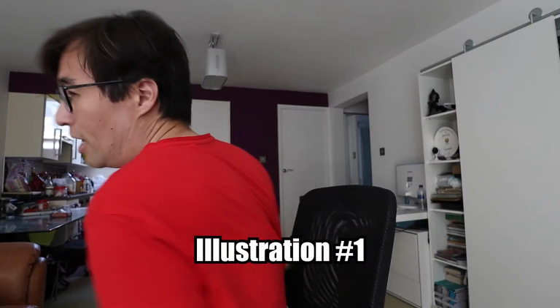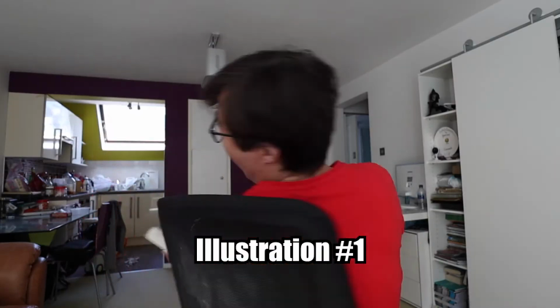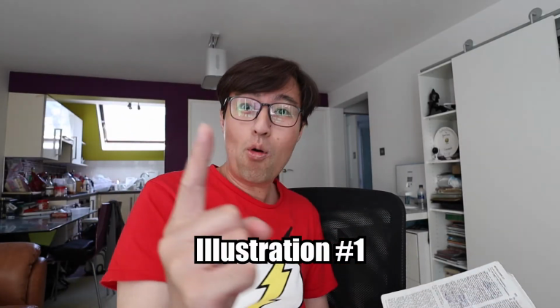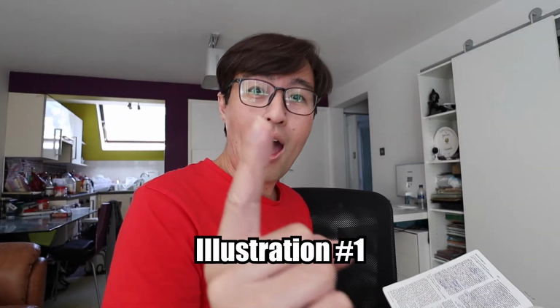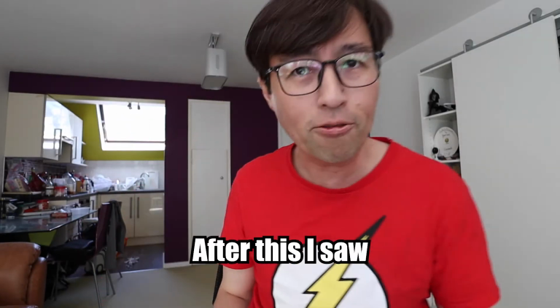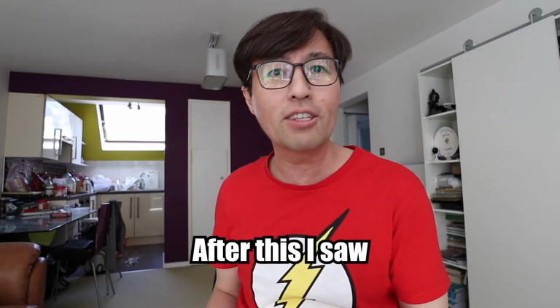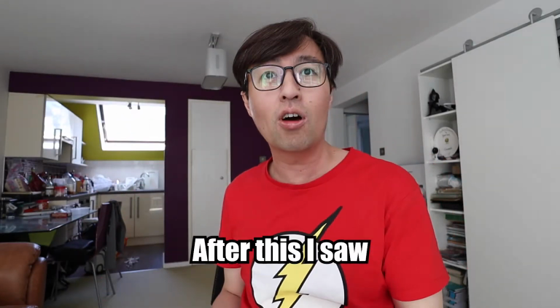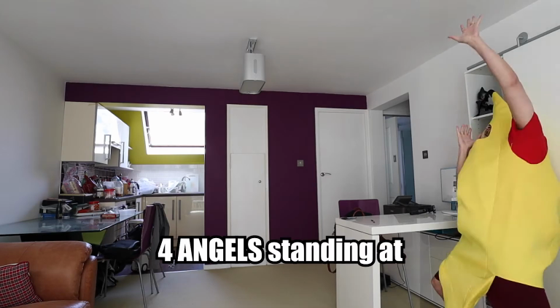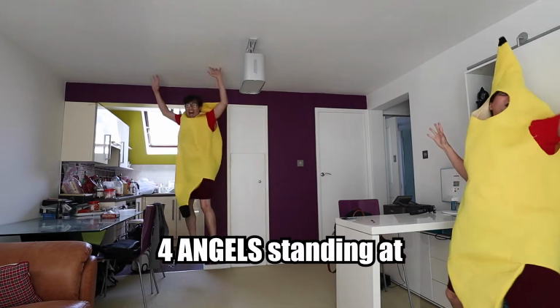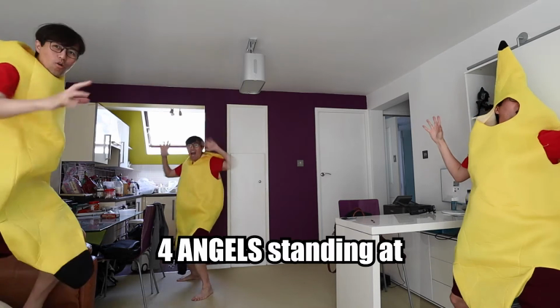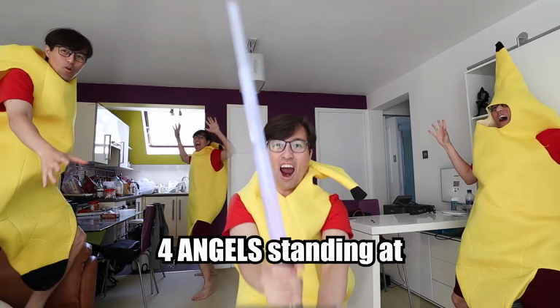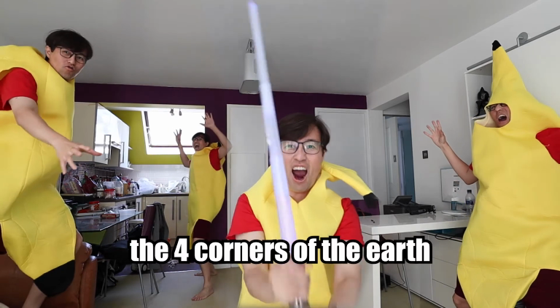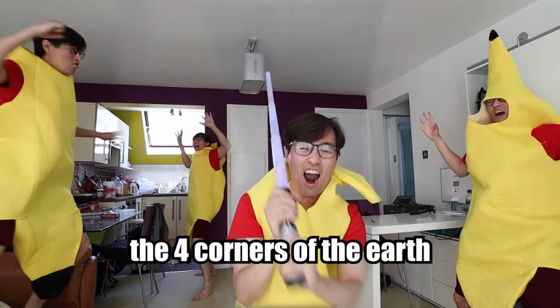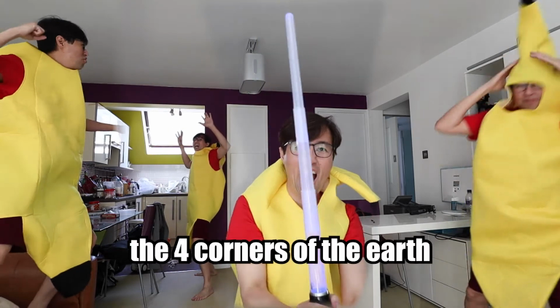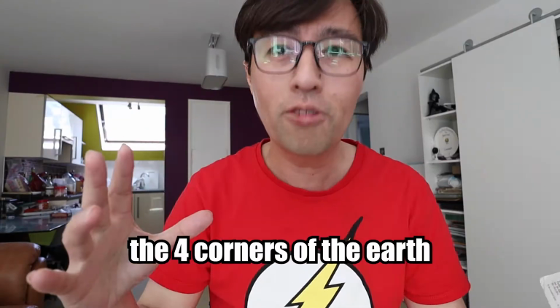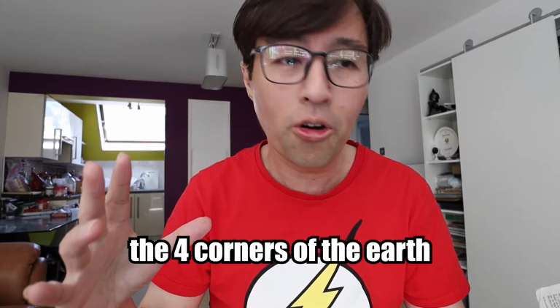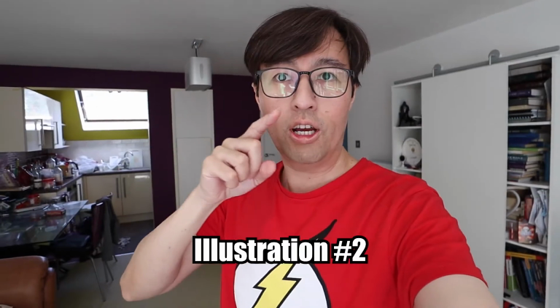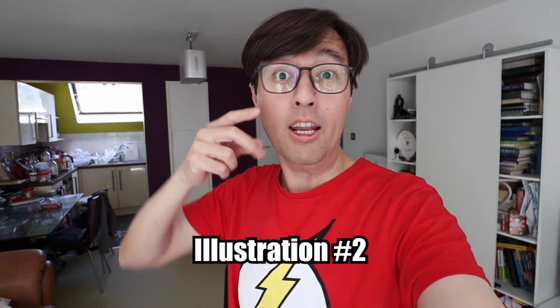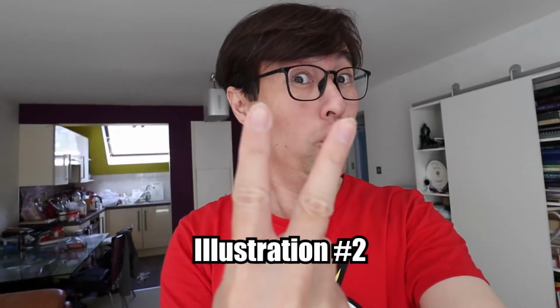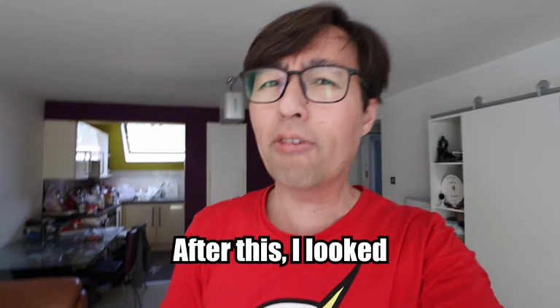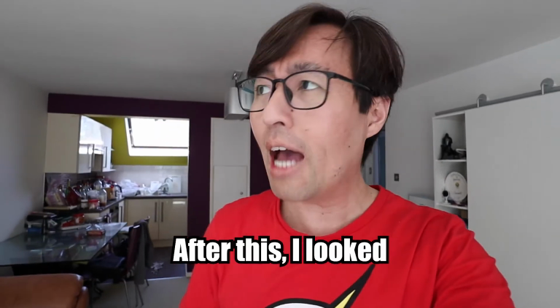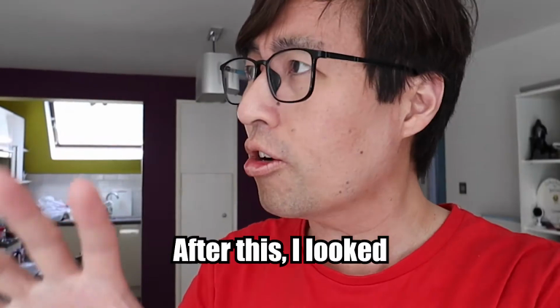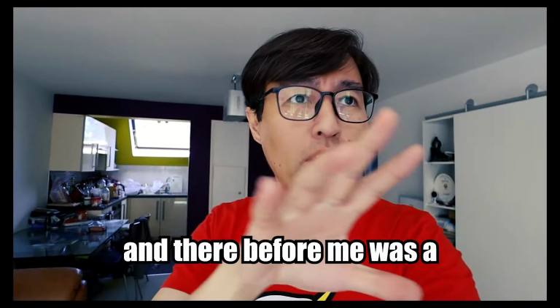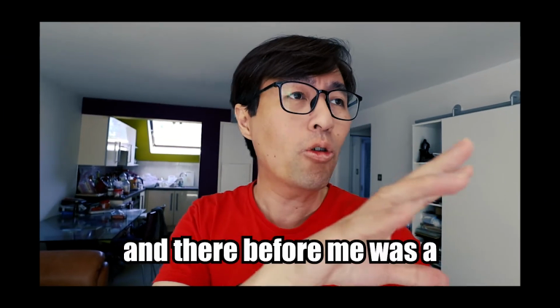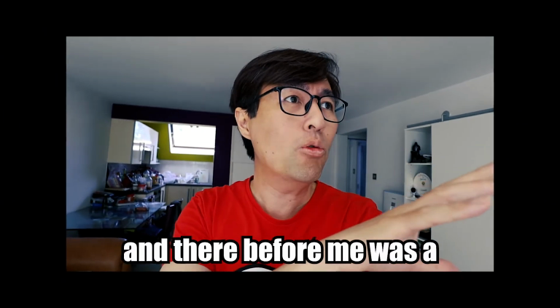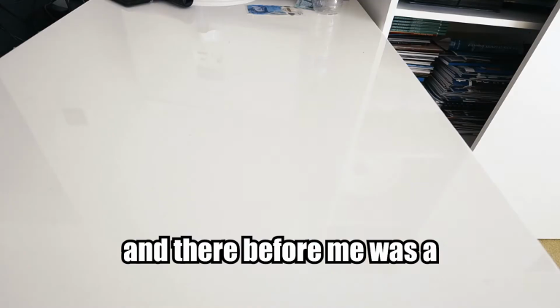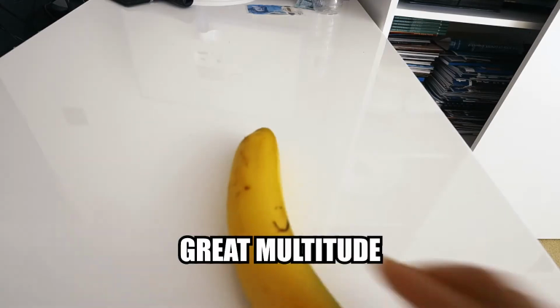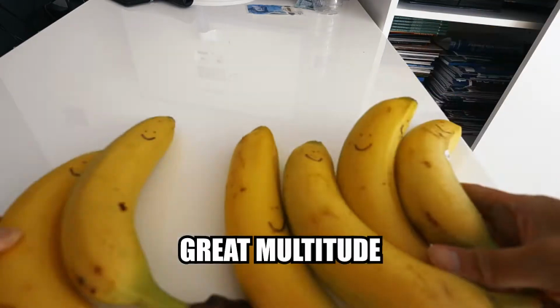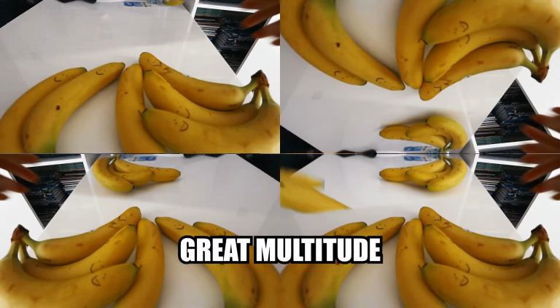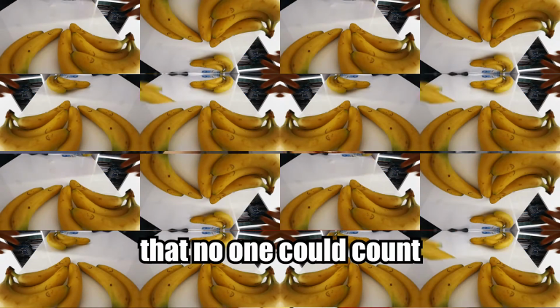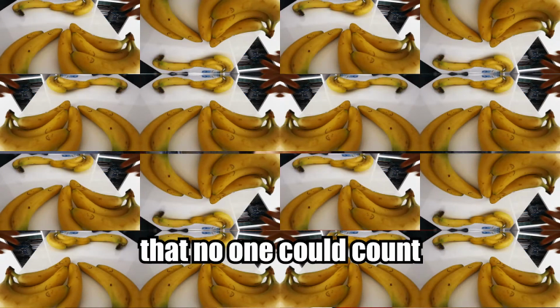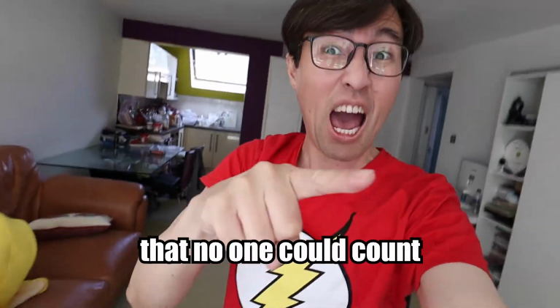Illustration number one: After this, I saw four angels standing at the four corners of the earth. Illustration number two: After this, I looked and there before me was a great multitude that no one could count.